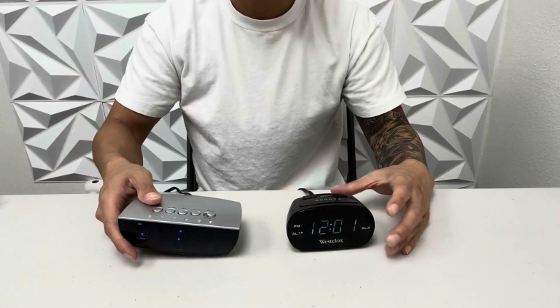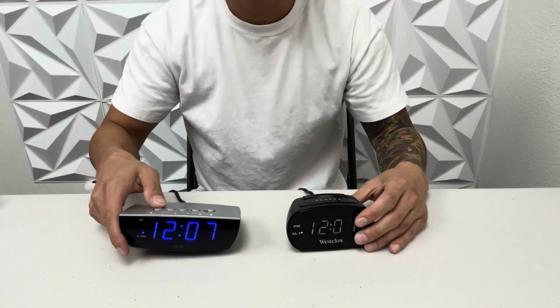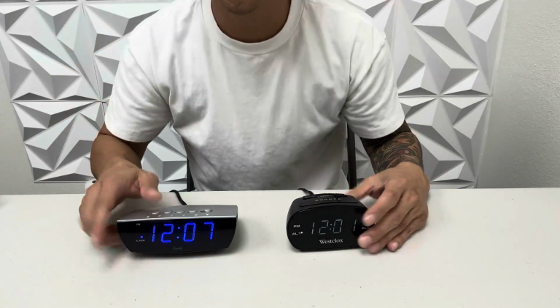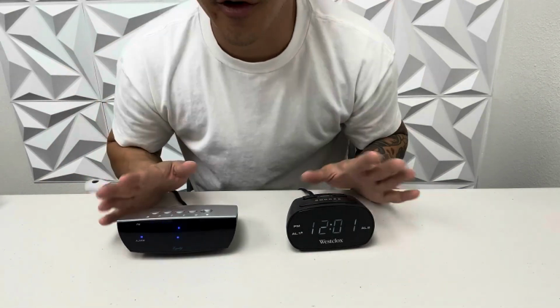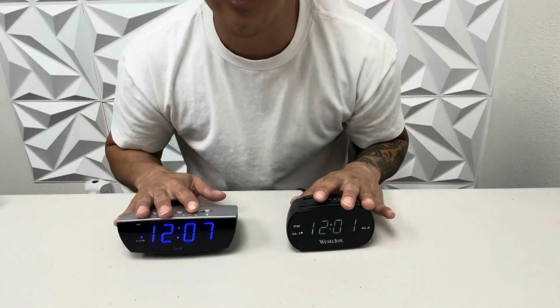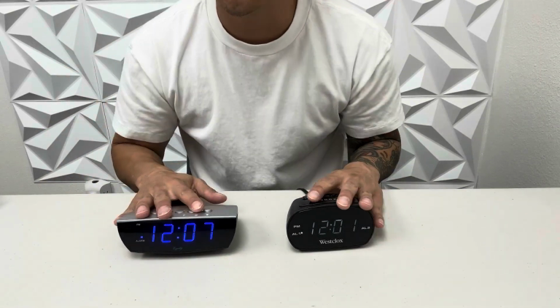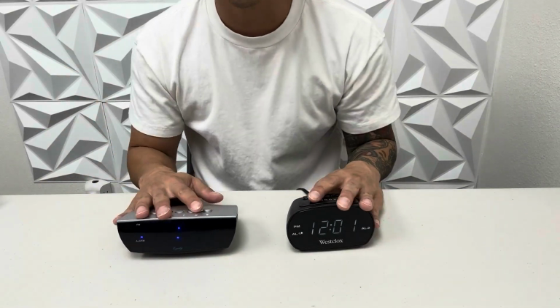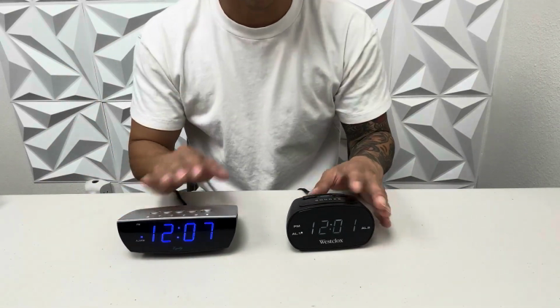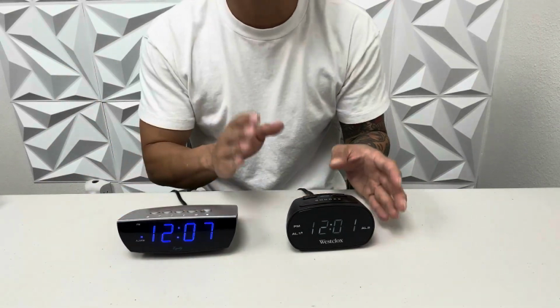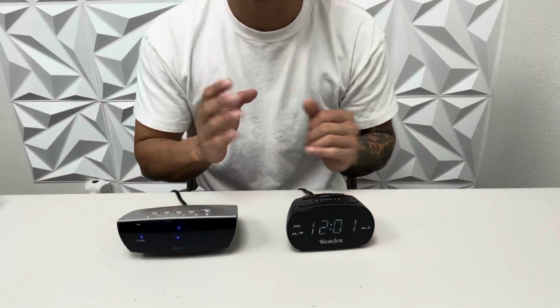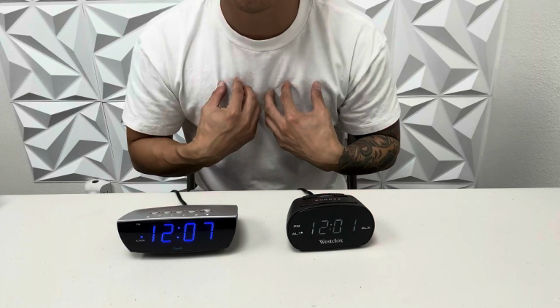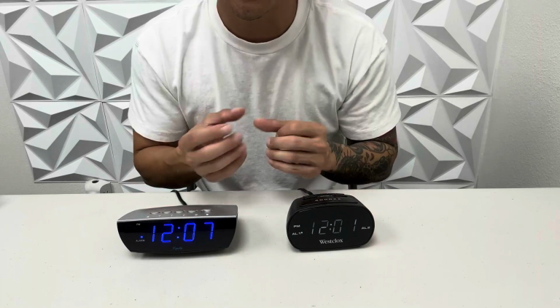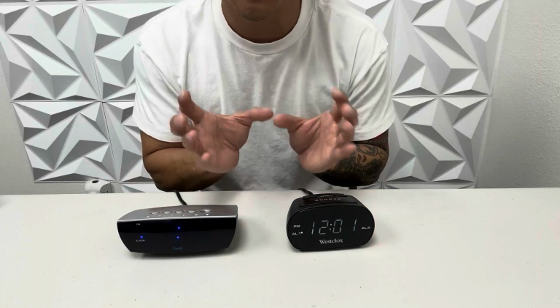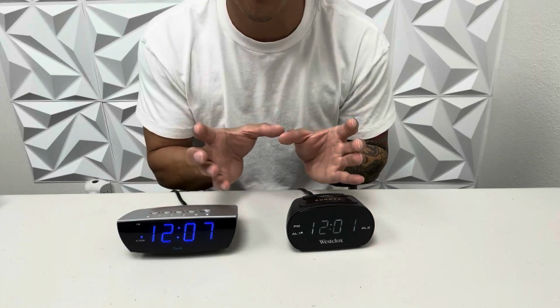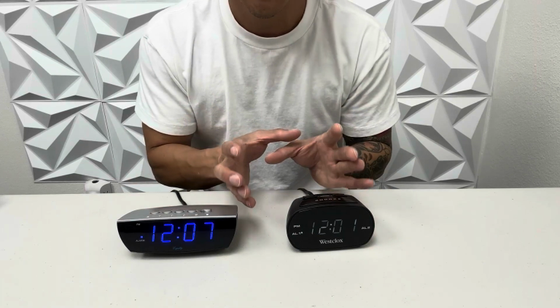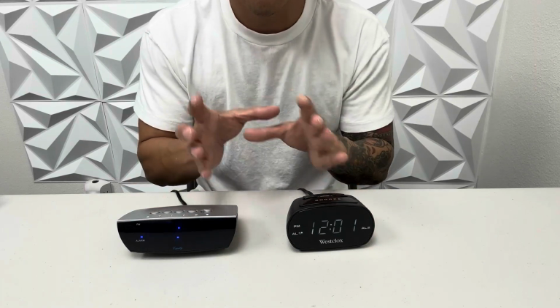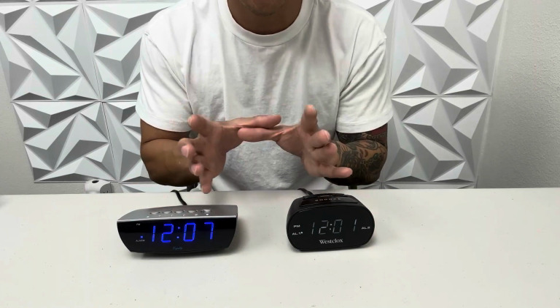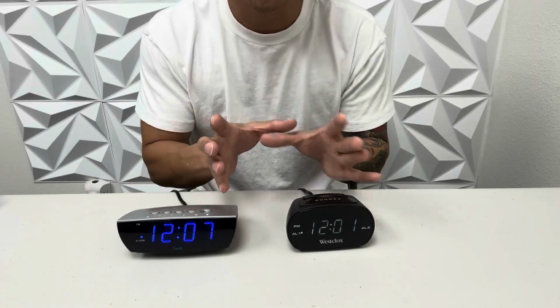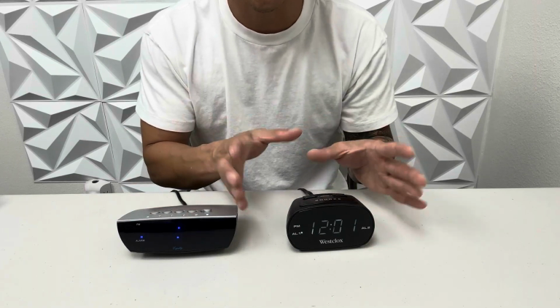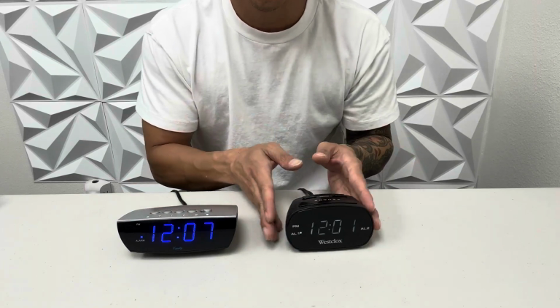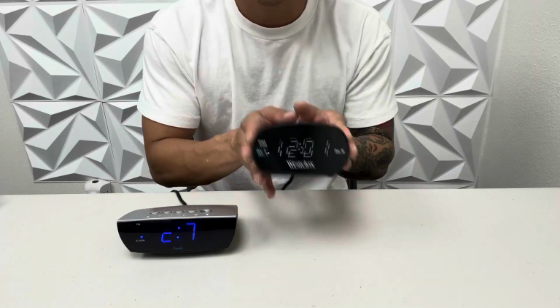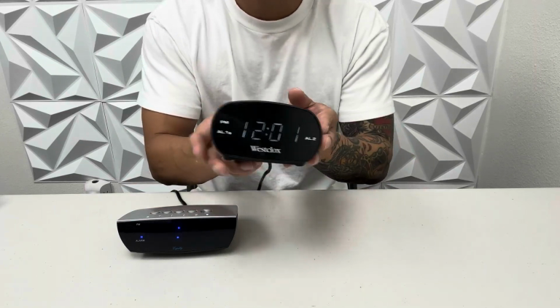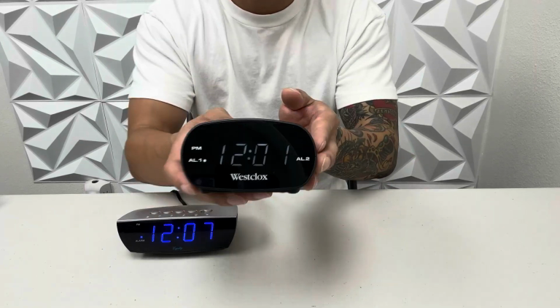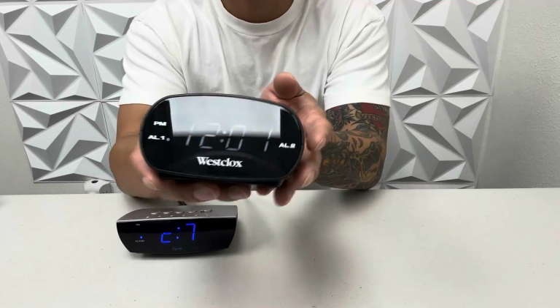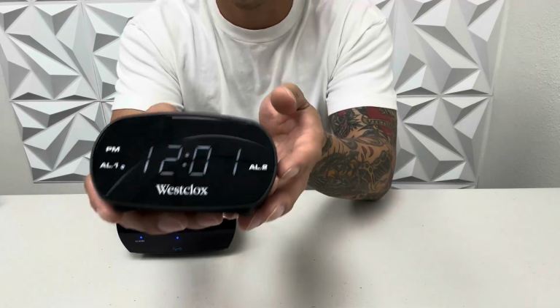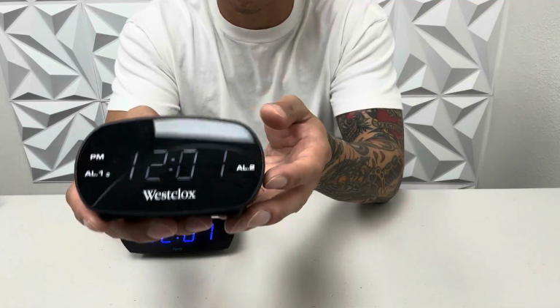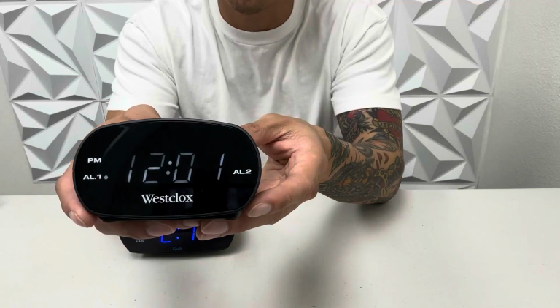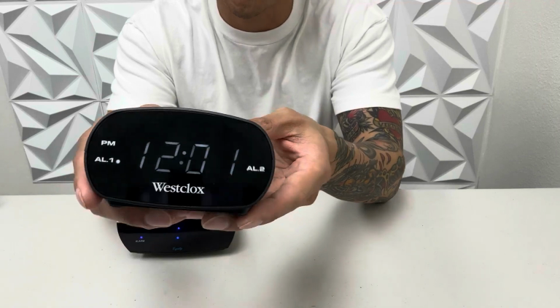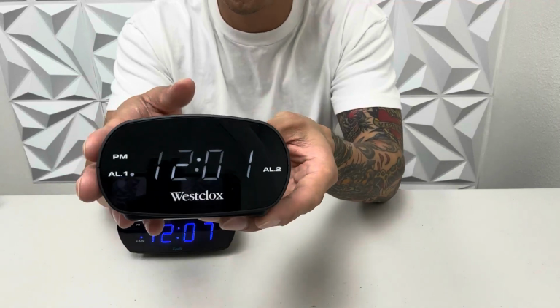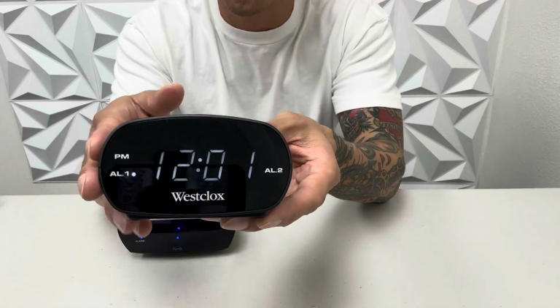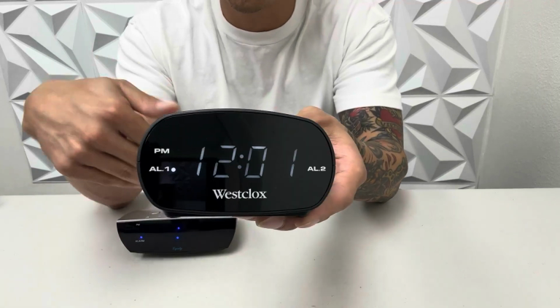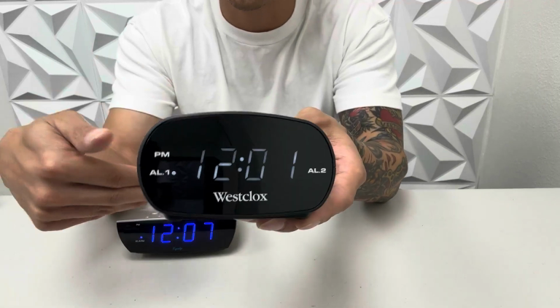Overall, these two are great digital clocks, but for me I like something smaller because I have a very small nightstand. I think this one here by West clock is the one that I would choose over these two.